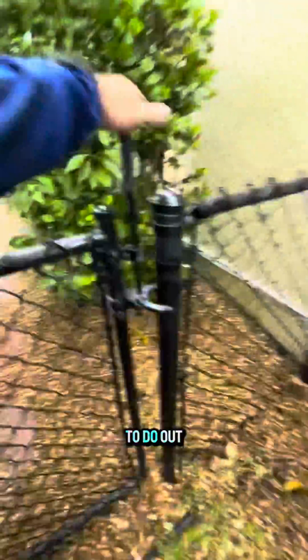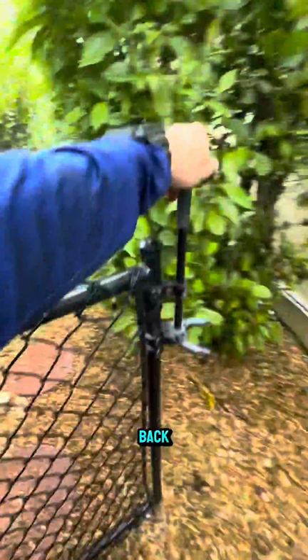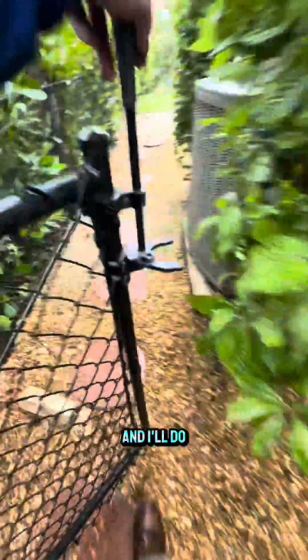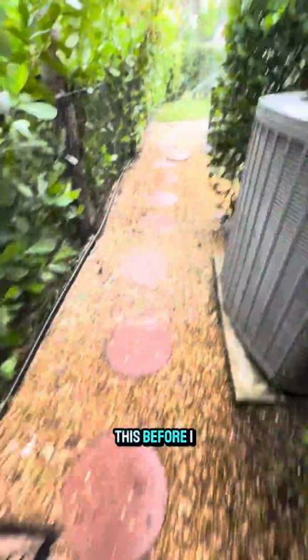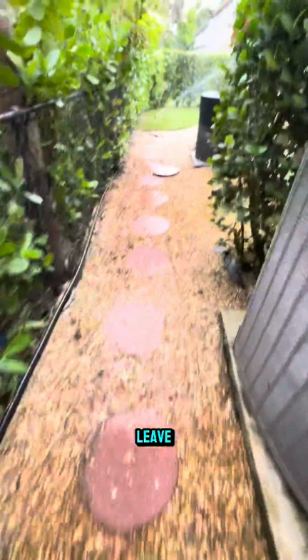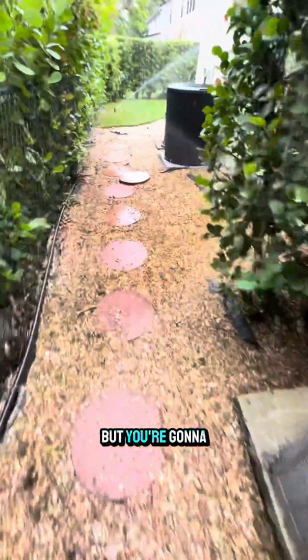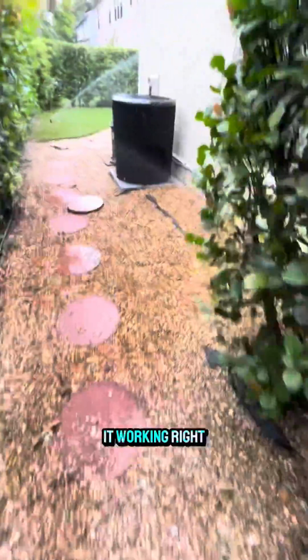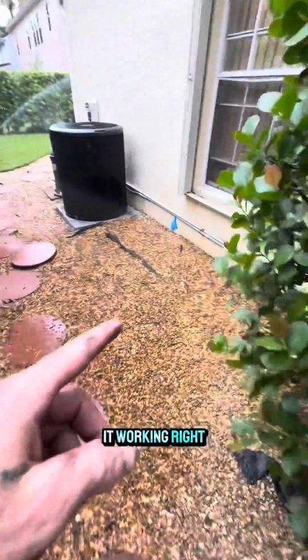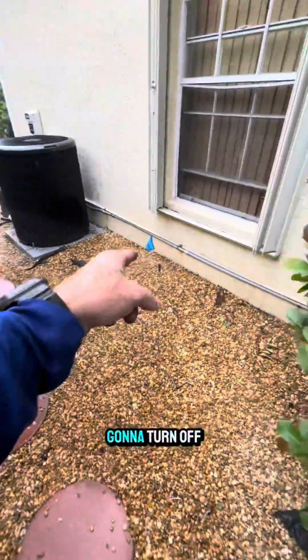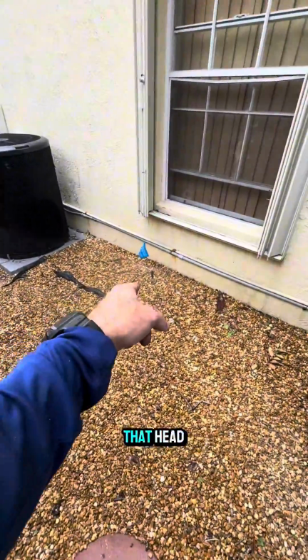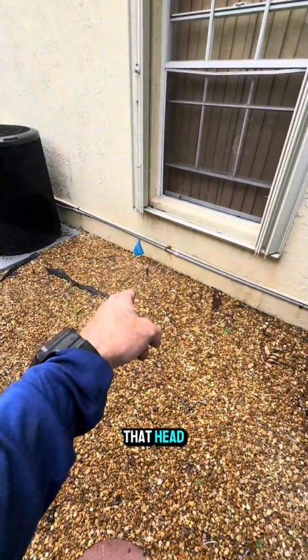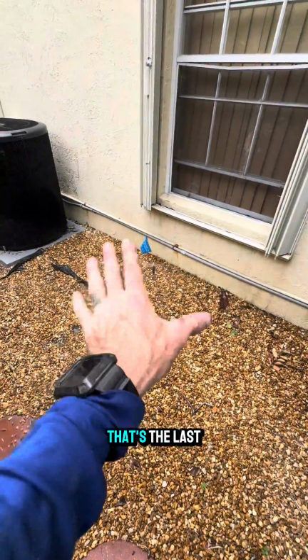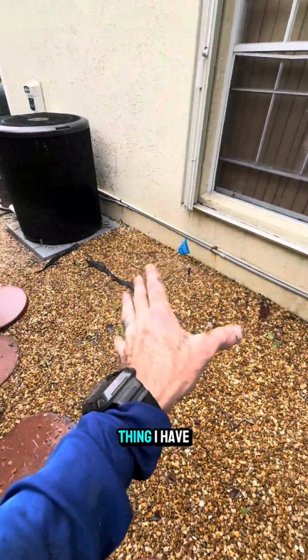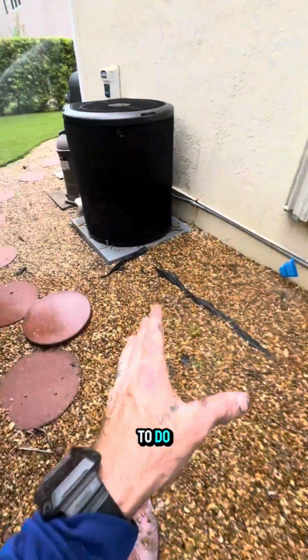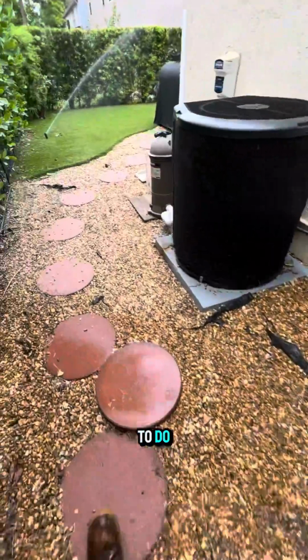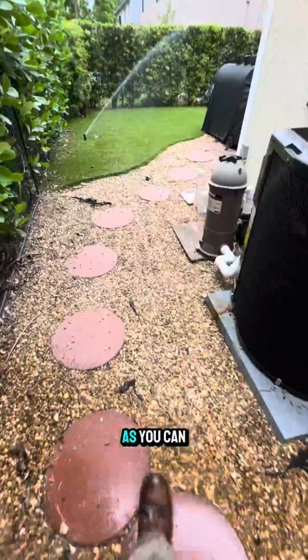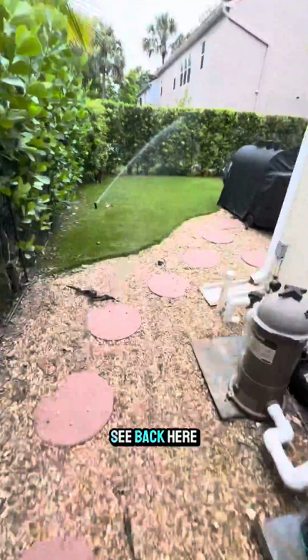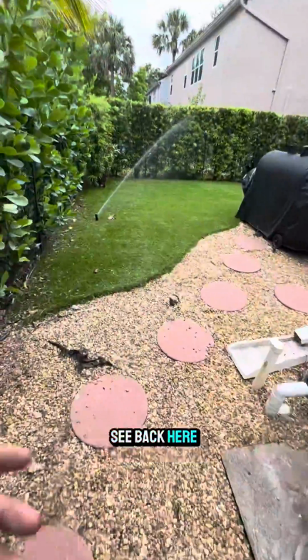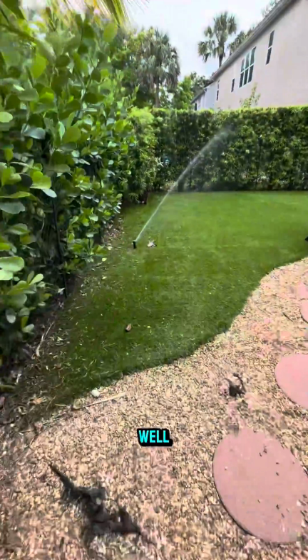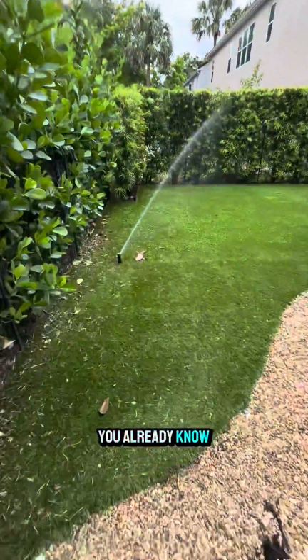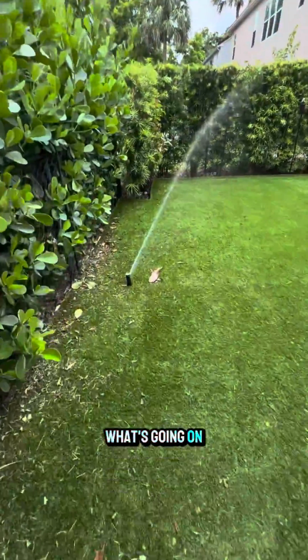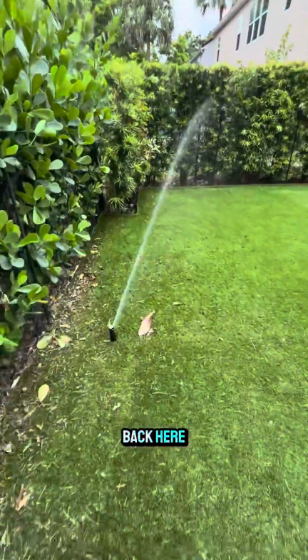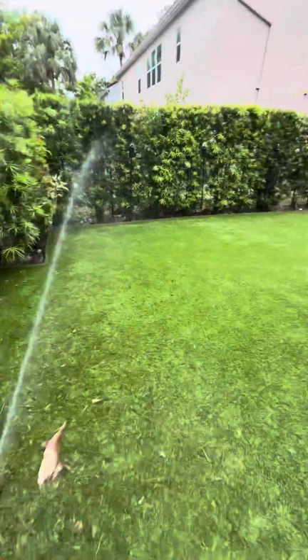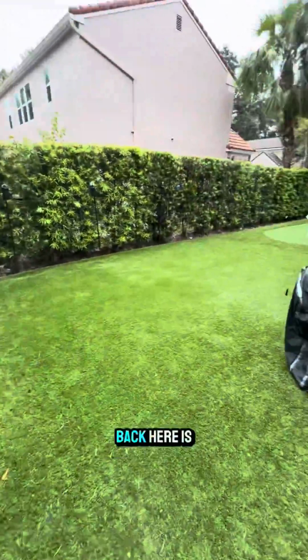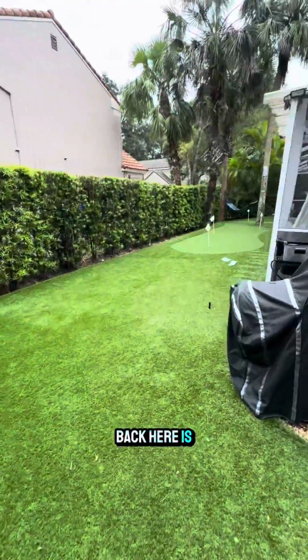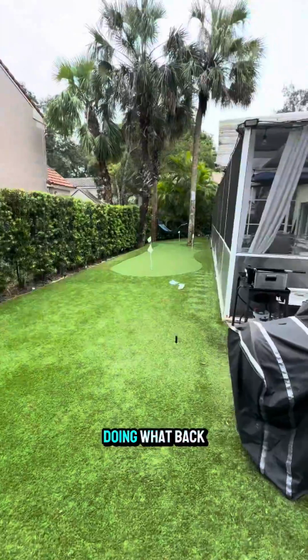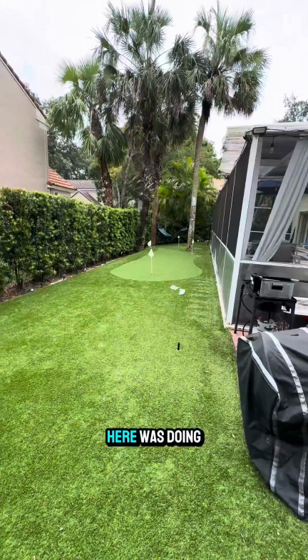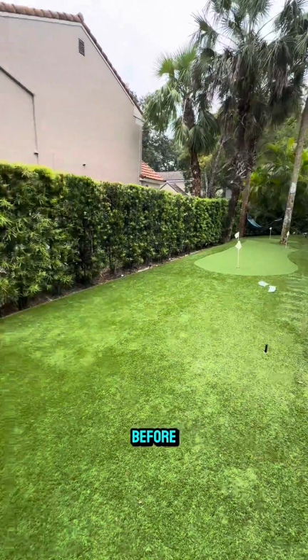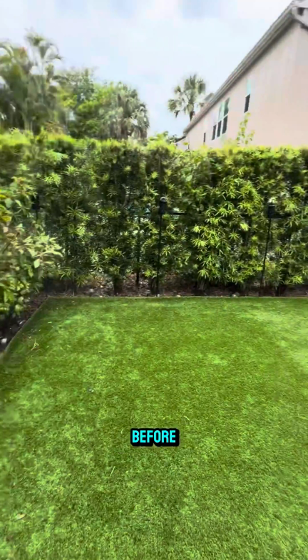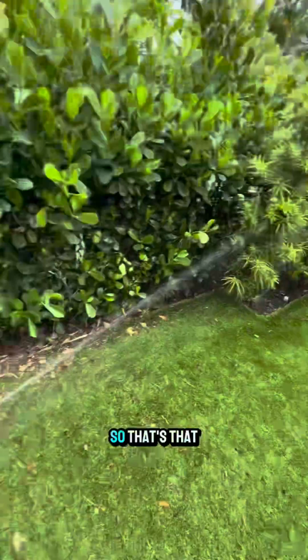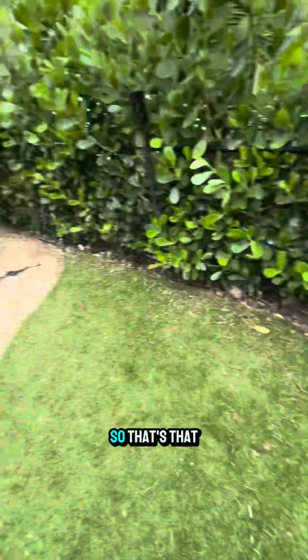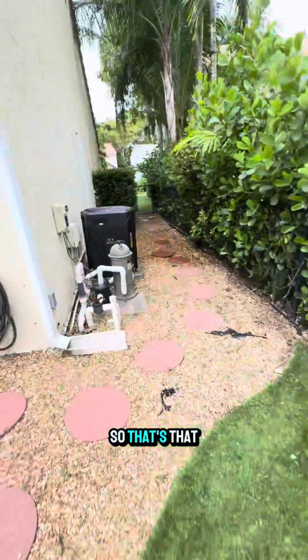The only thing left to do out back — and I'll do this before I leave, but you're going to see it working right now — is I'm going to turn off that head. That's the last thing I have to do. As you can see back here, back here is doing what it was doing before, so that's that.